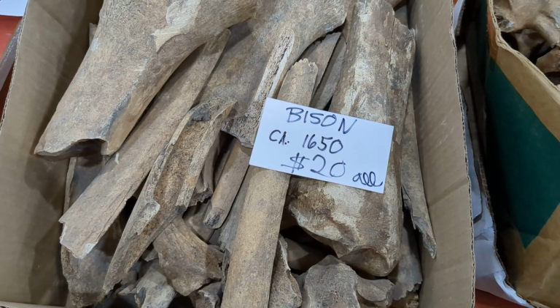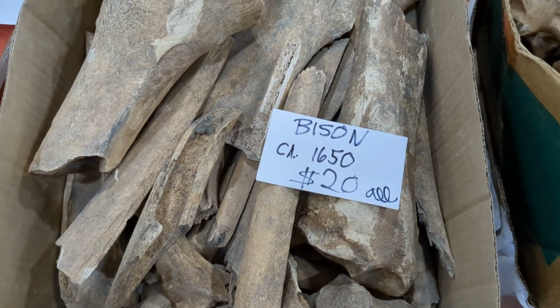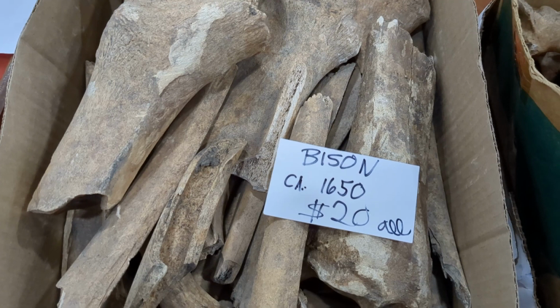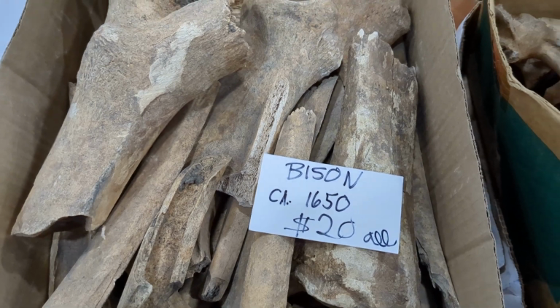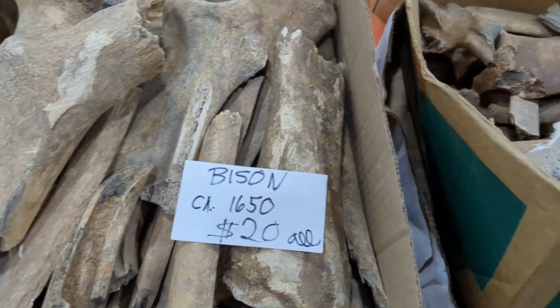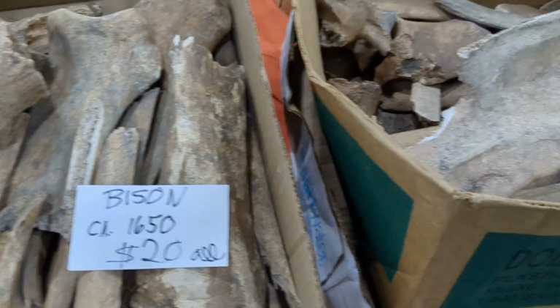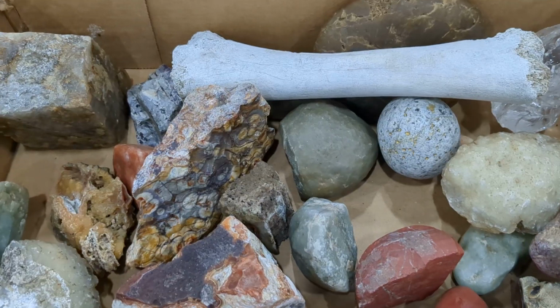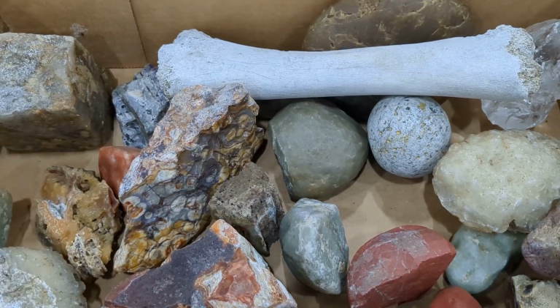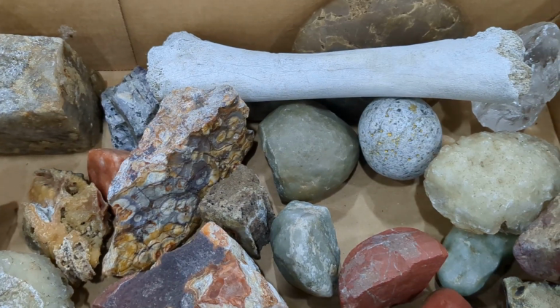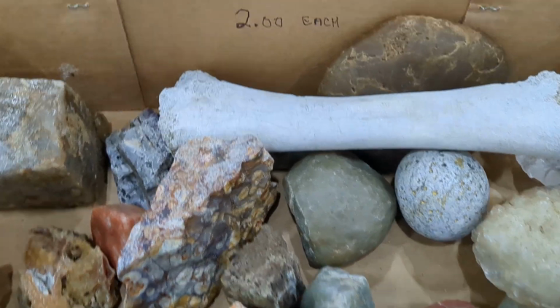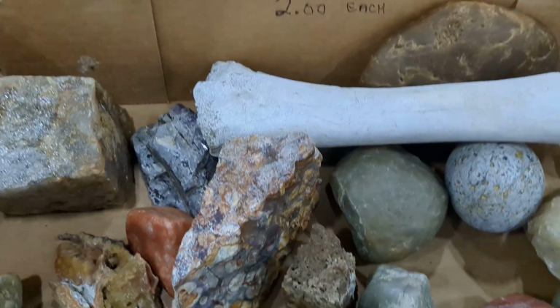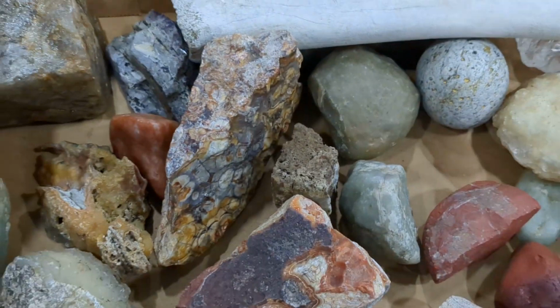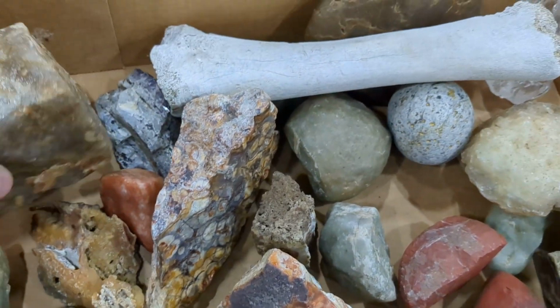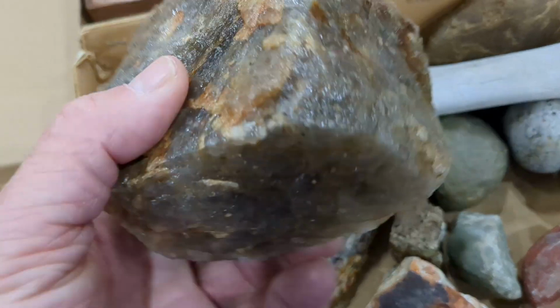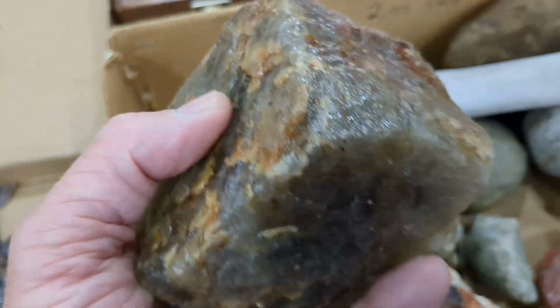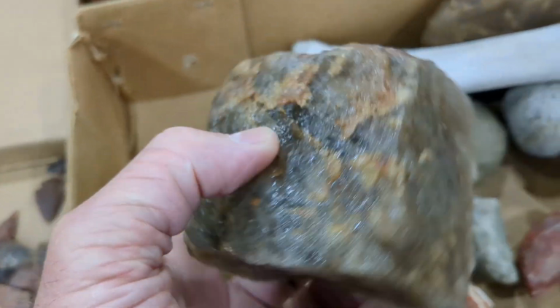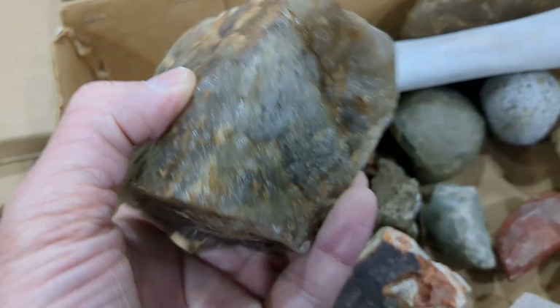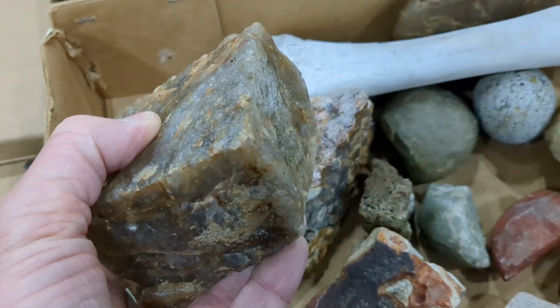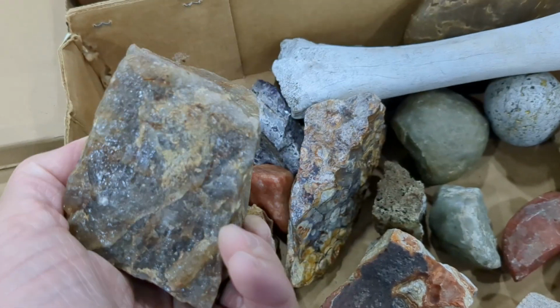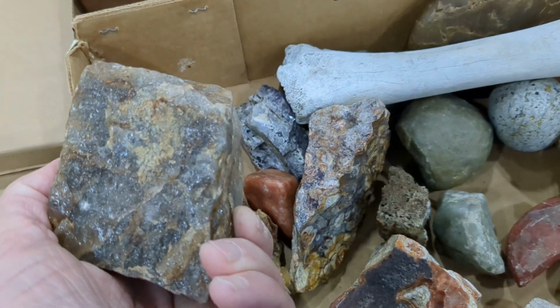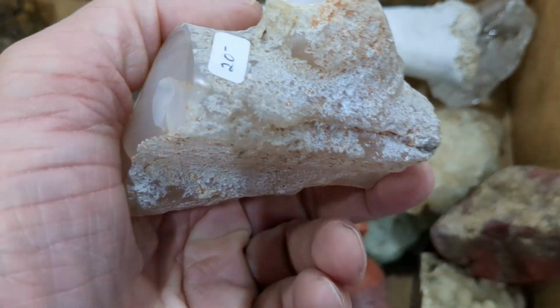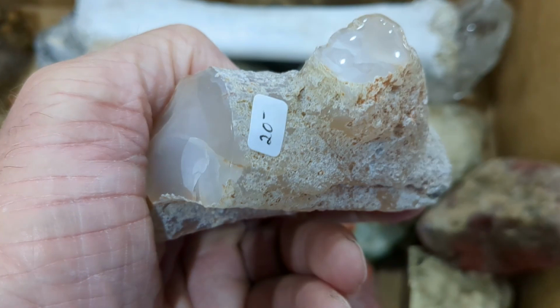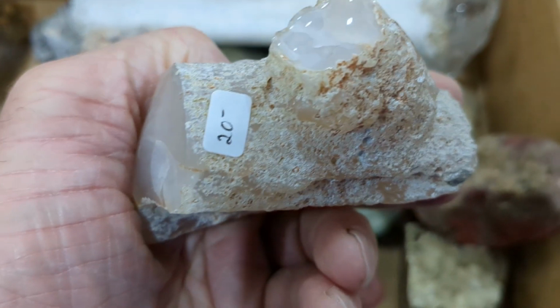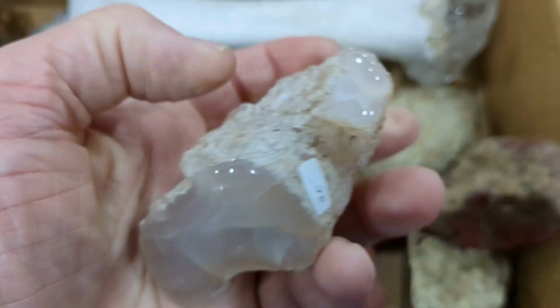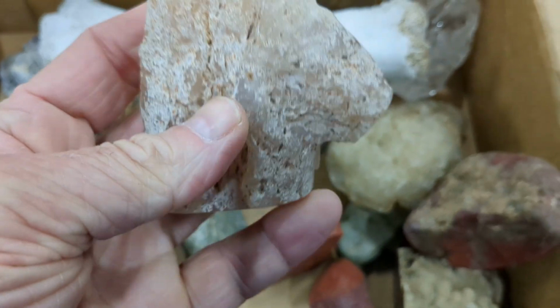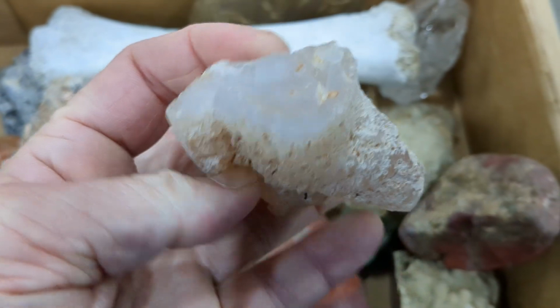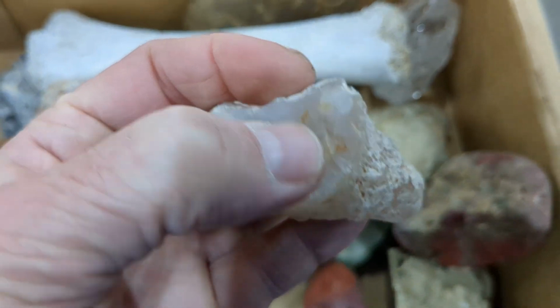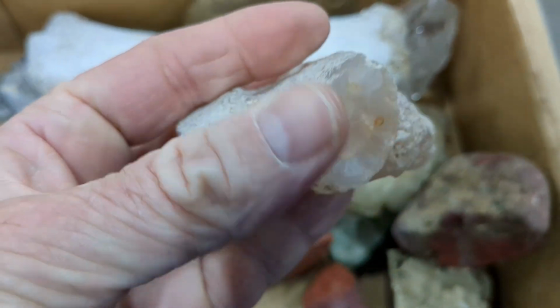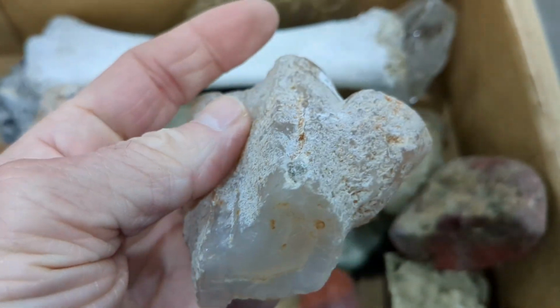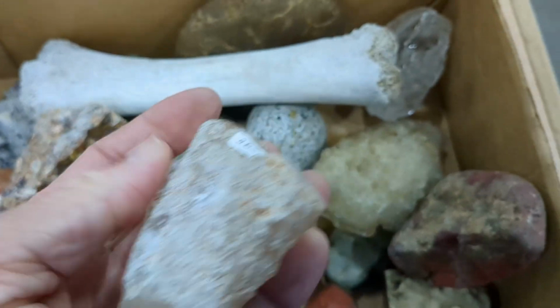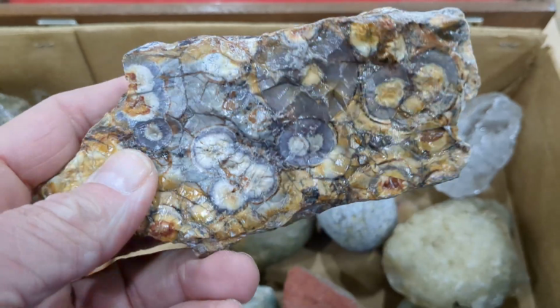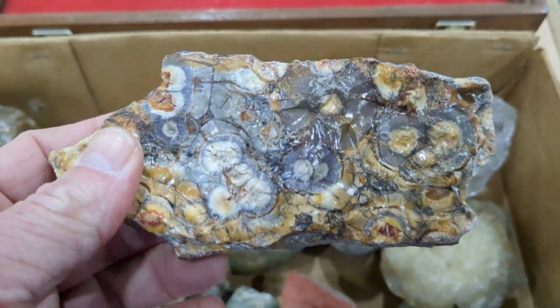Bison for $20. So if you see anything here you like, it's only $2. It's kind of neat but I don't know what it is. This one-sided device is $20, or $2 on there. This one's neat.